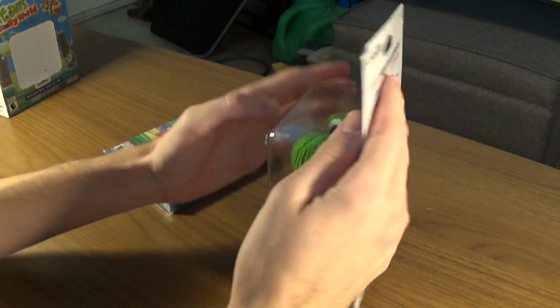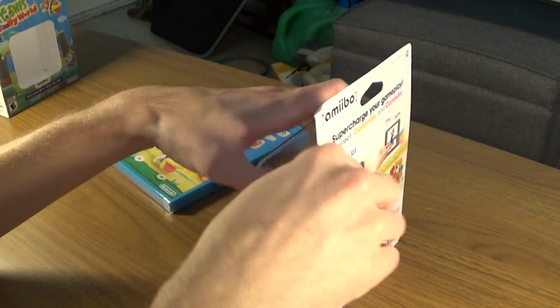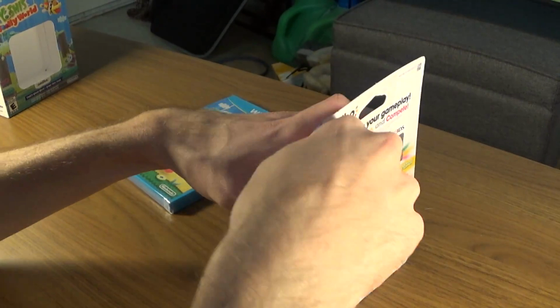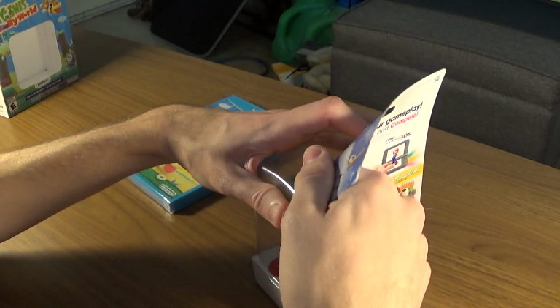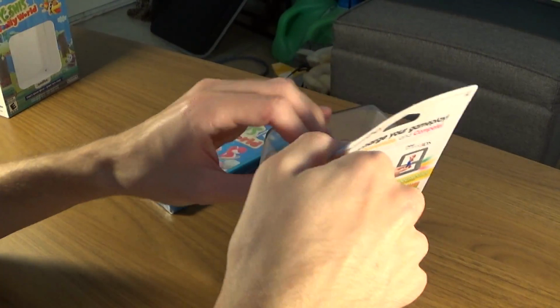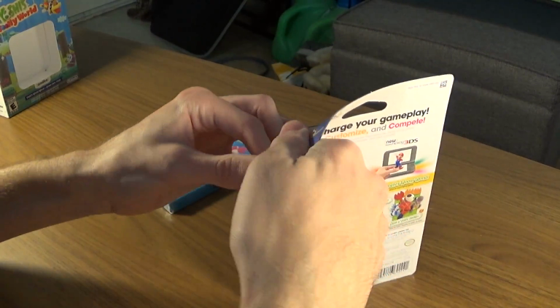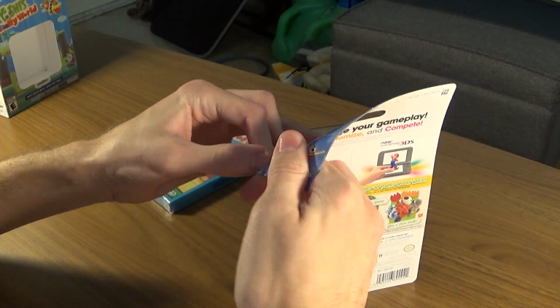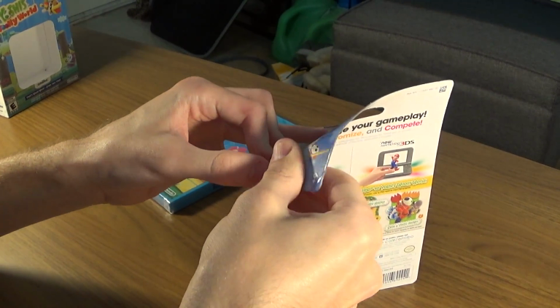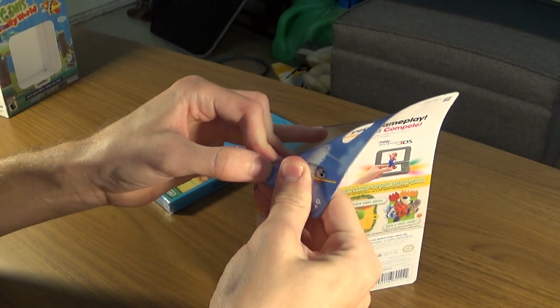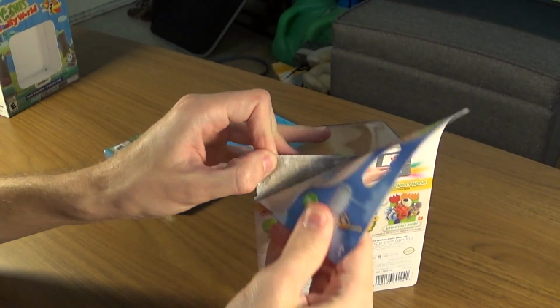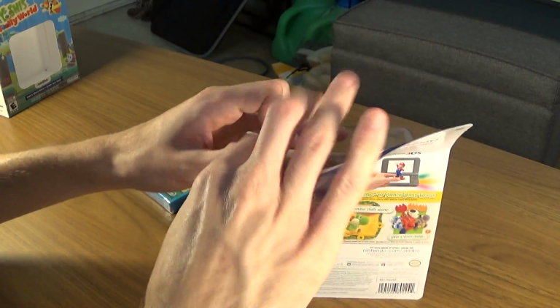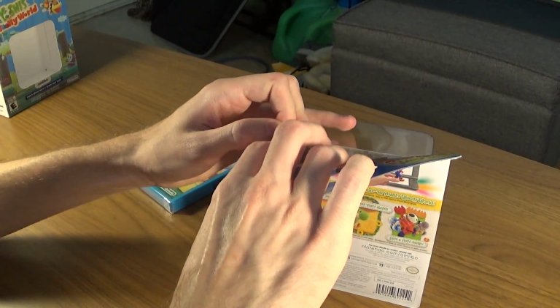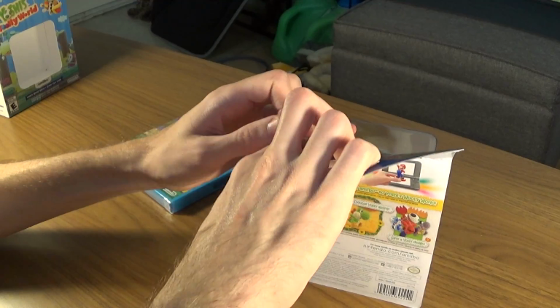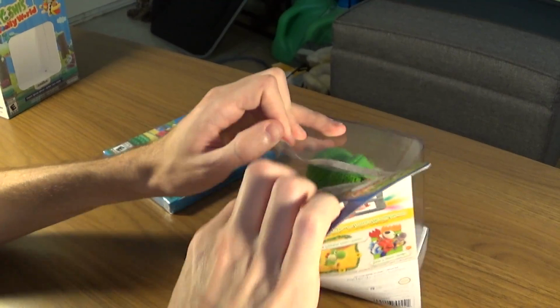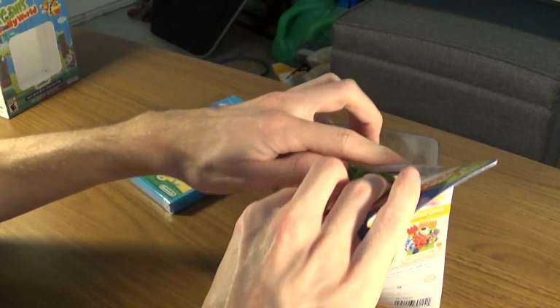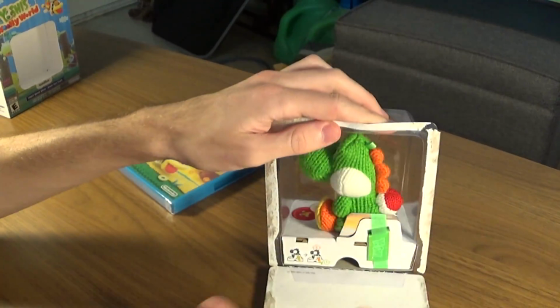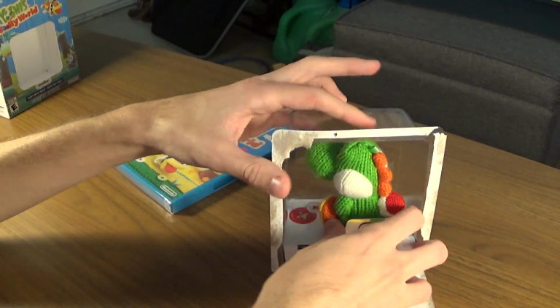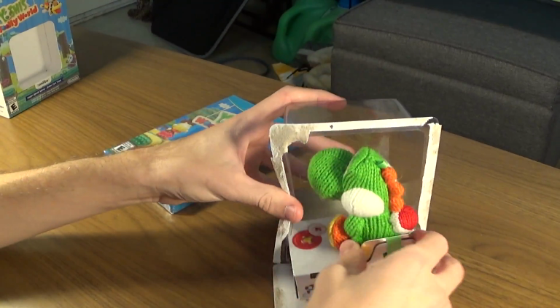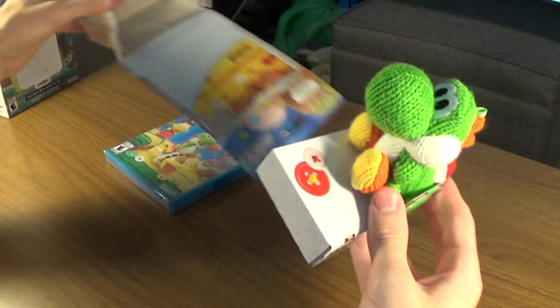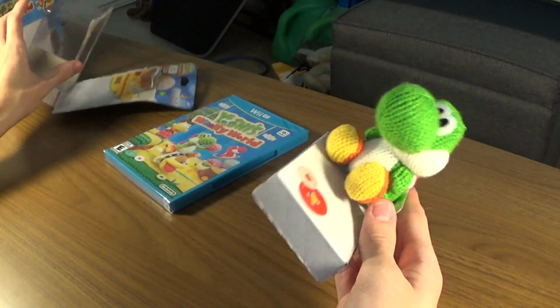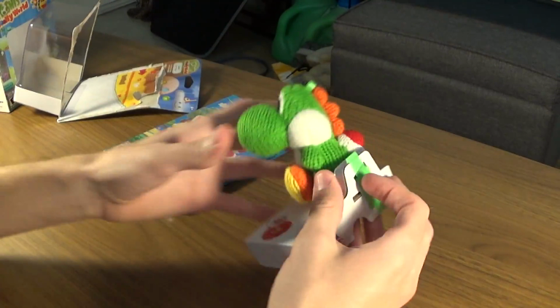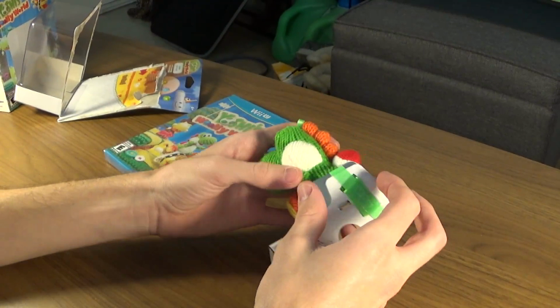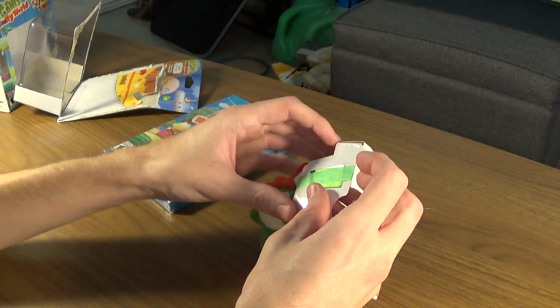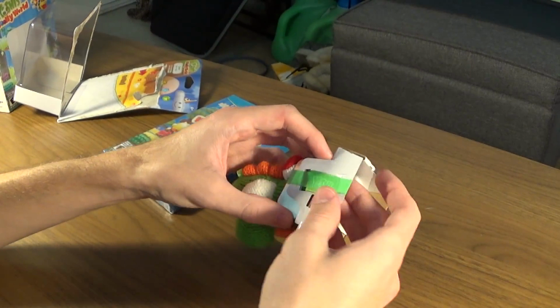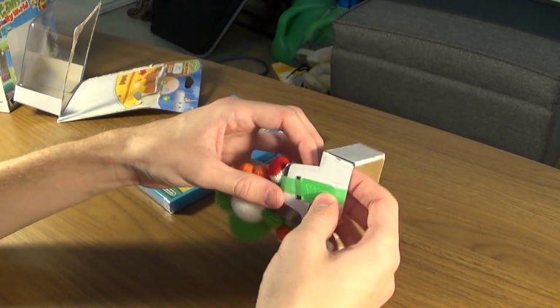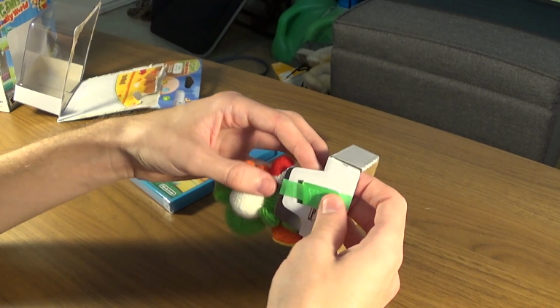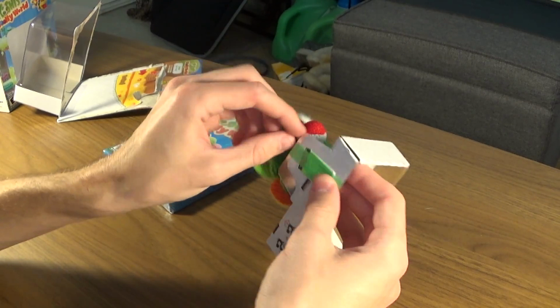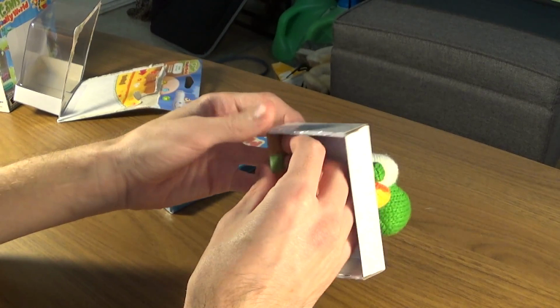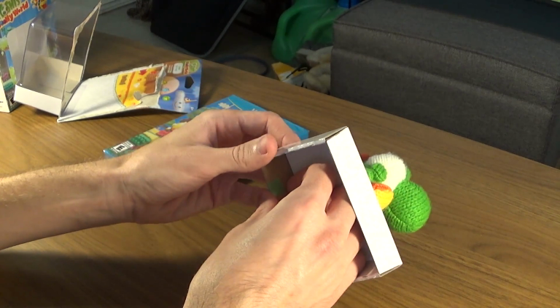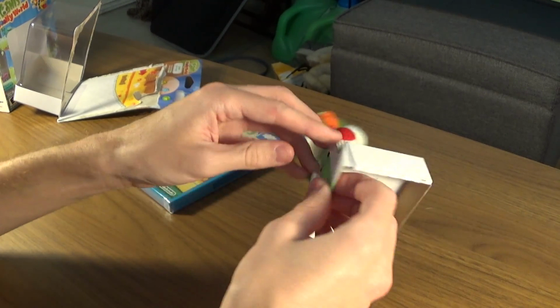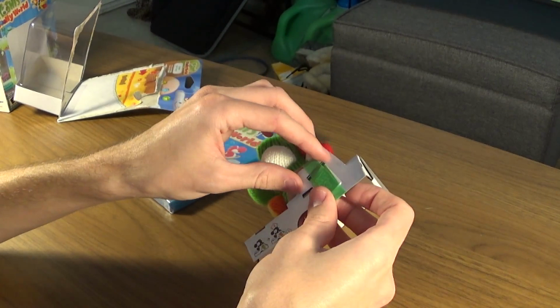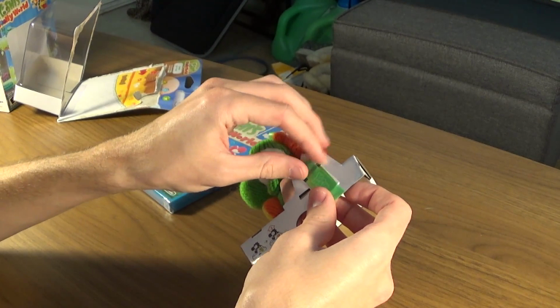I do really like these Yarn Yoshis. I already have the blue and the pink one. I wasn't intending on getting all of them, but obviously plans change and my addiction is really bad.